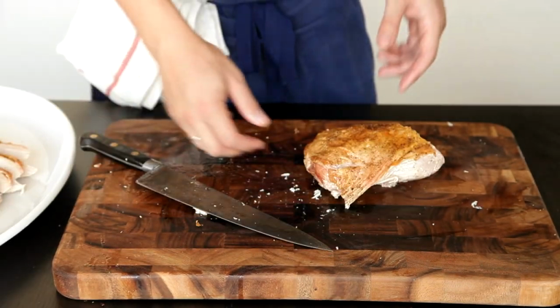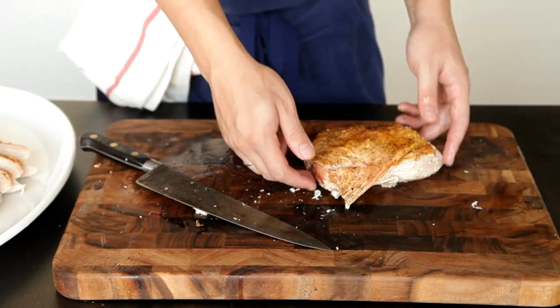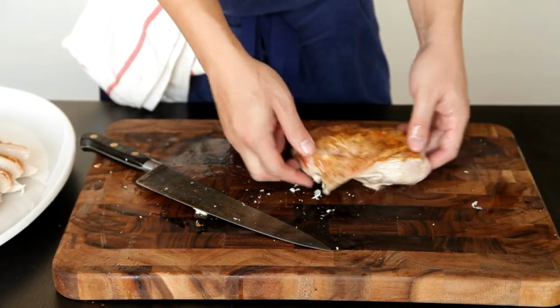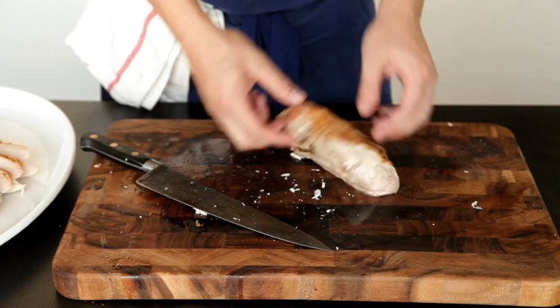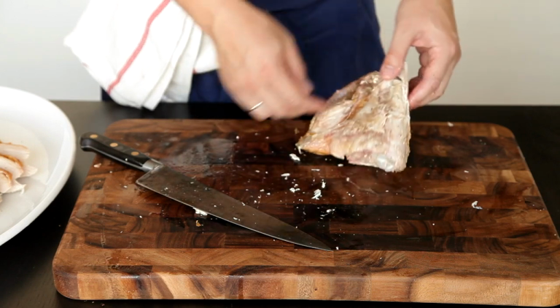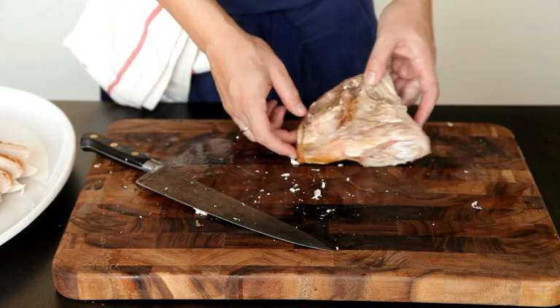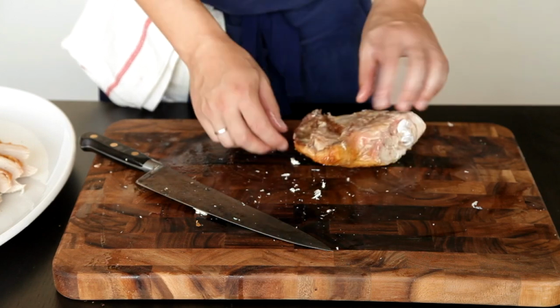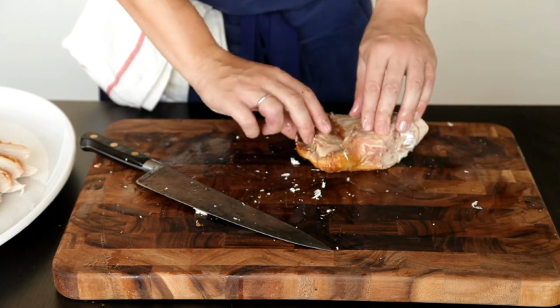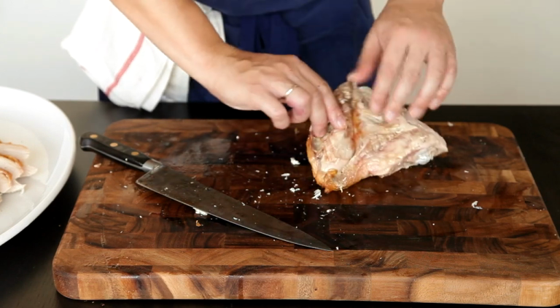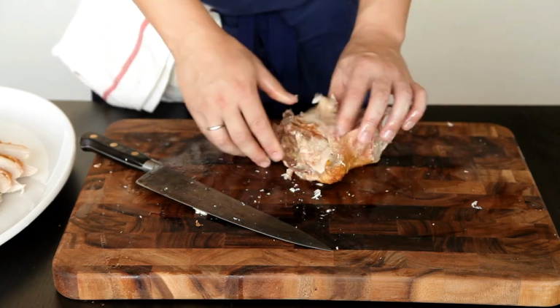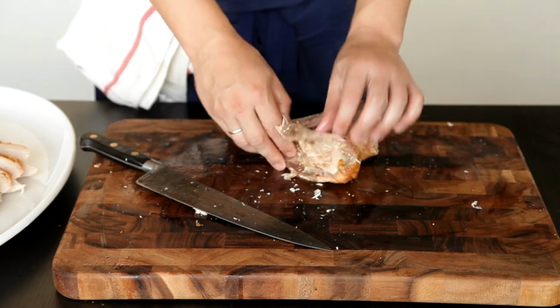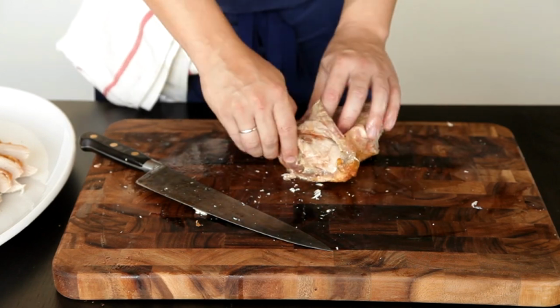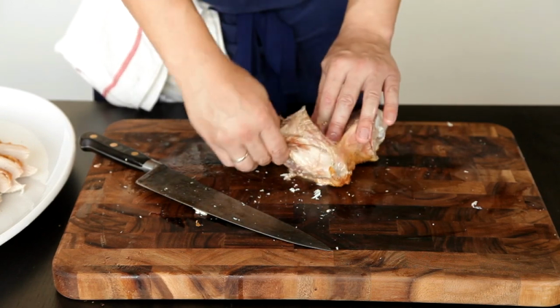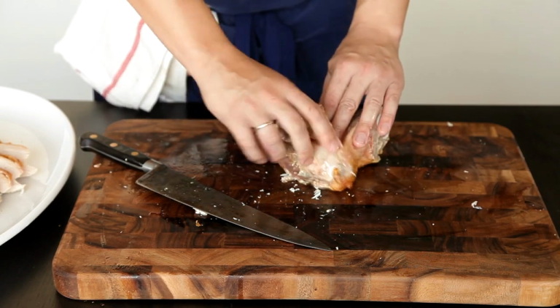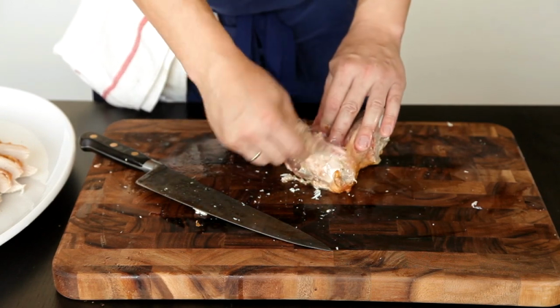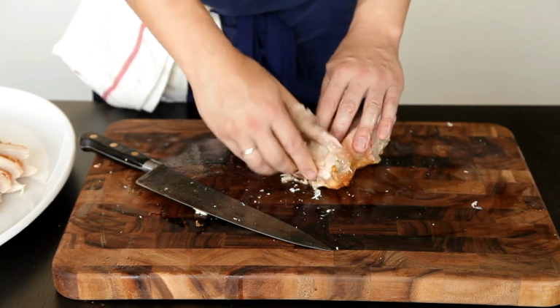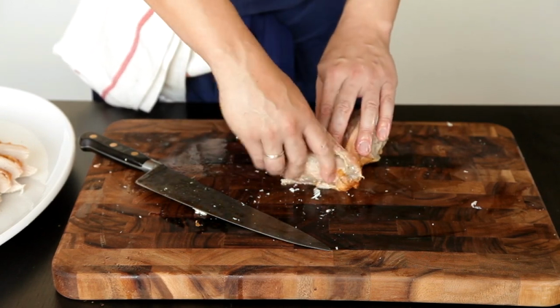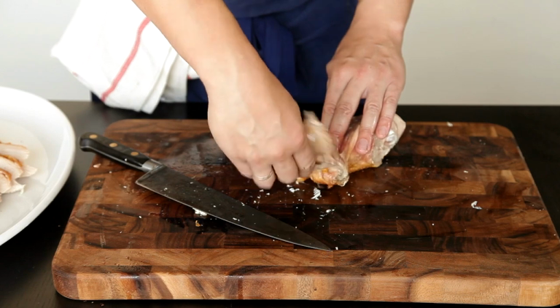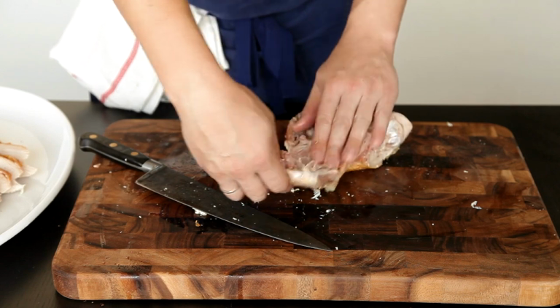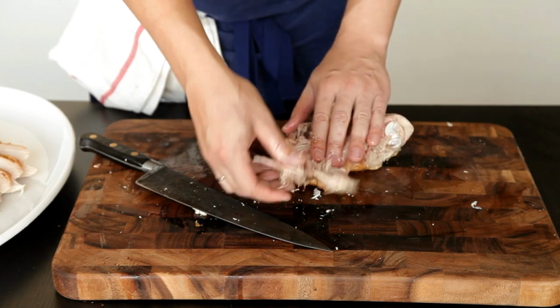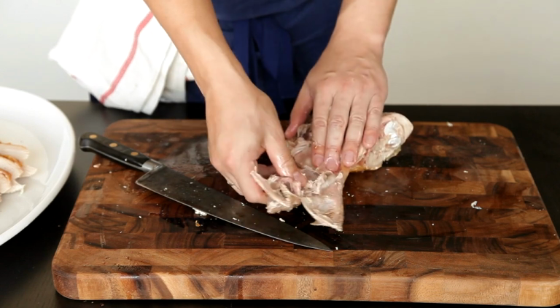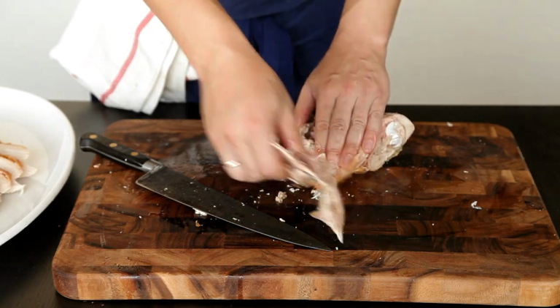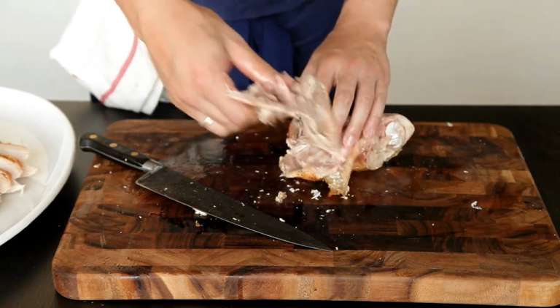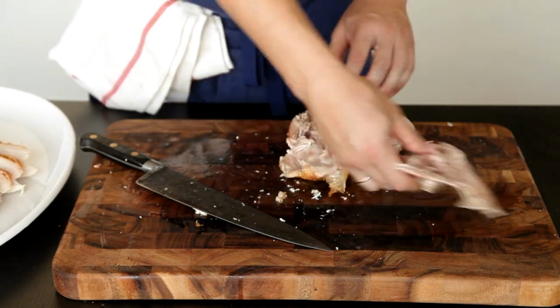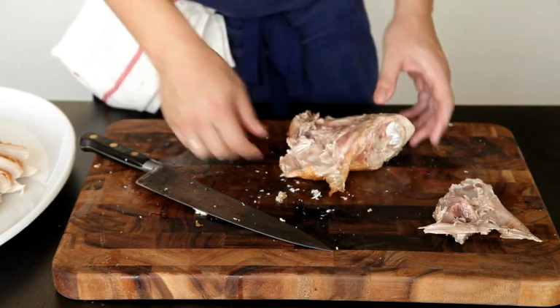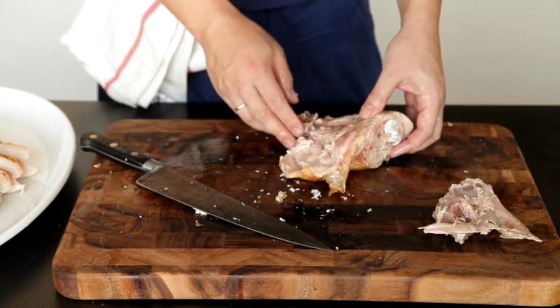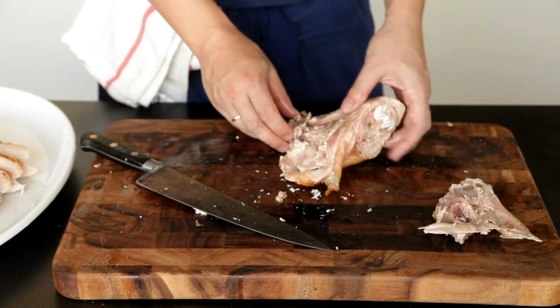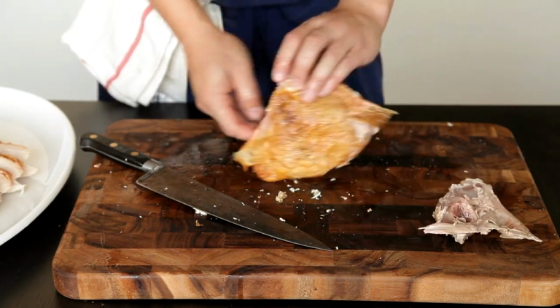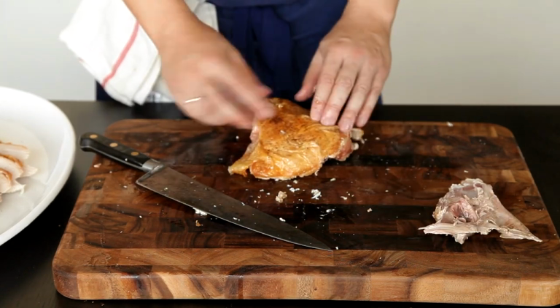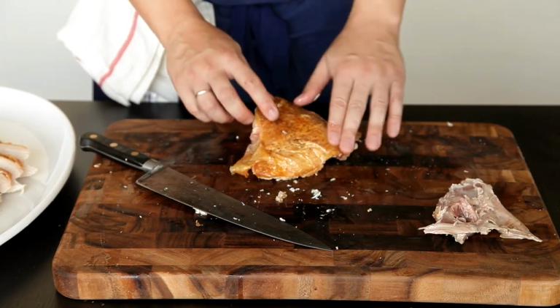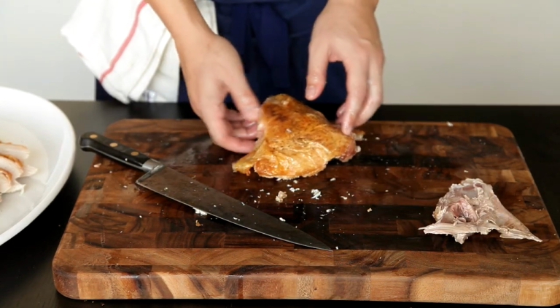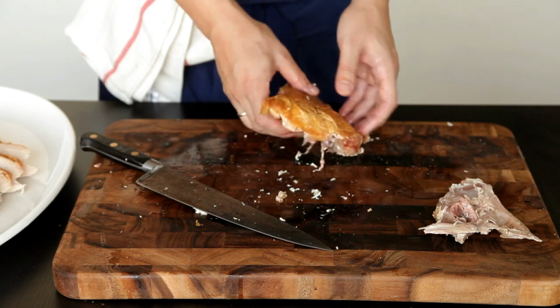The hip bone should still be attached to the back of the thighs and this has to be removed. To do this, pick up the flat bone from one side and gently shake it back and forth until the thigh bone pops out of its socket. Pry away the hip bone and save it along with the carcass for soup.